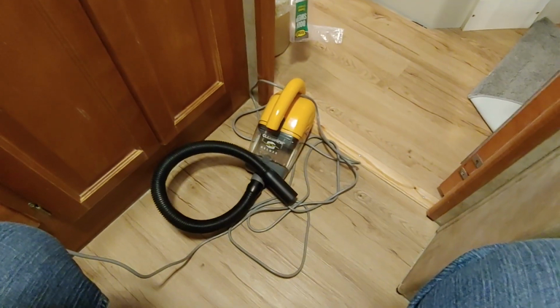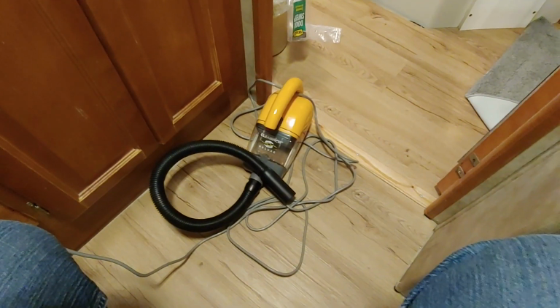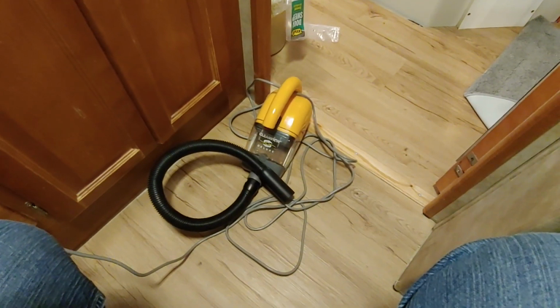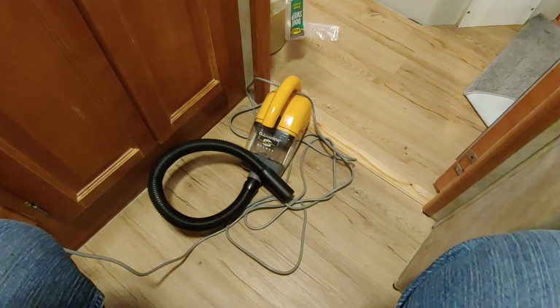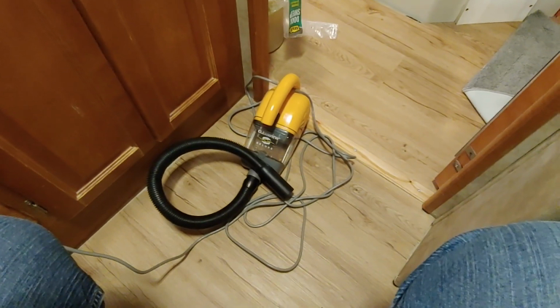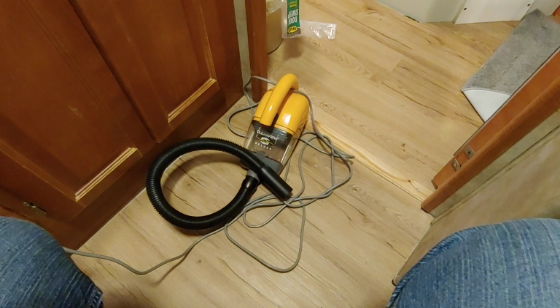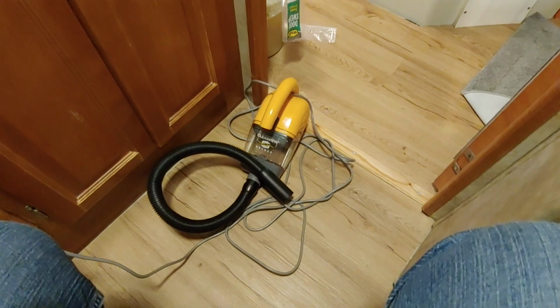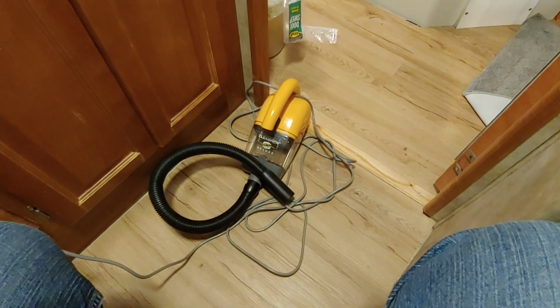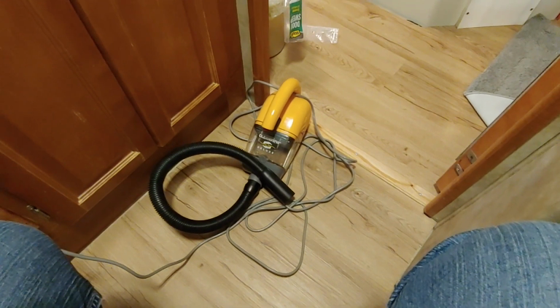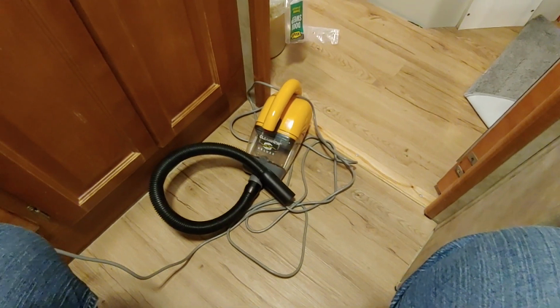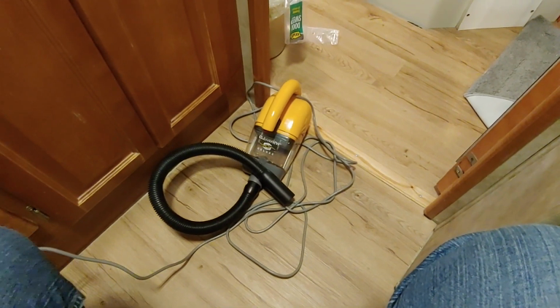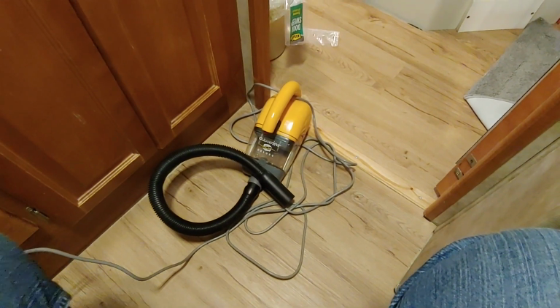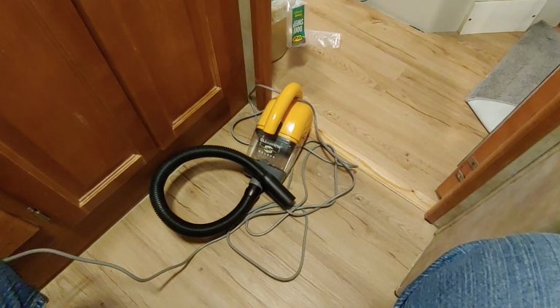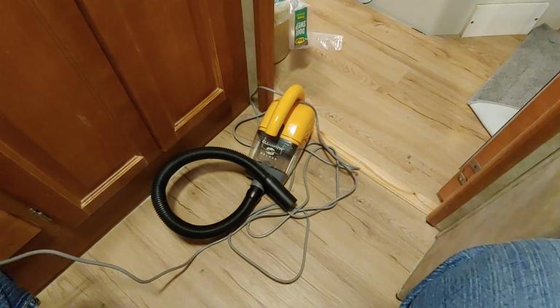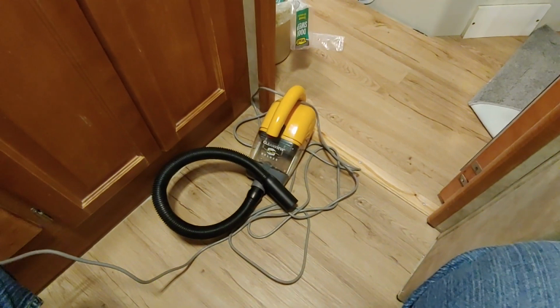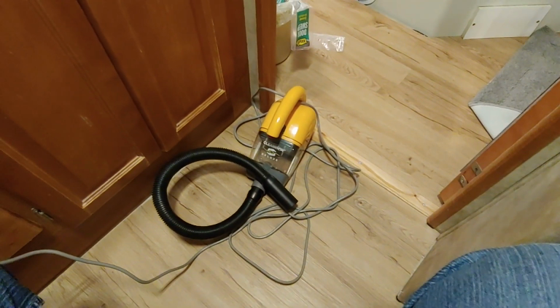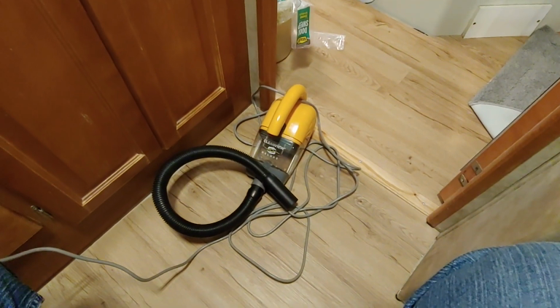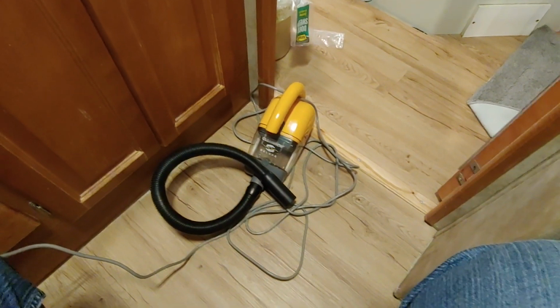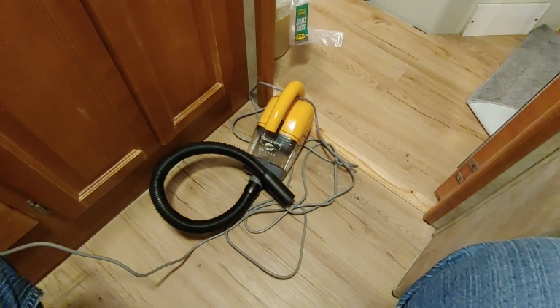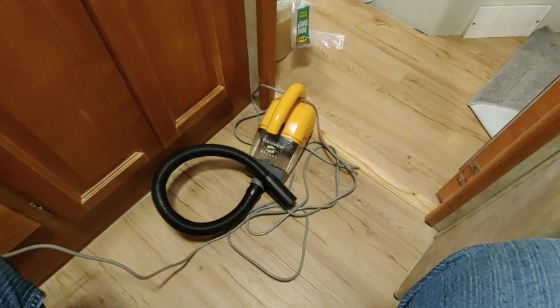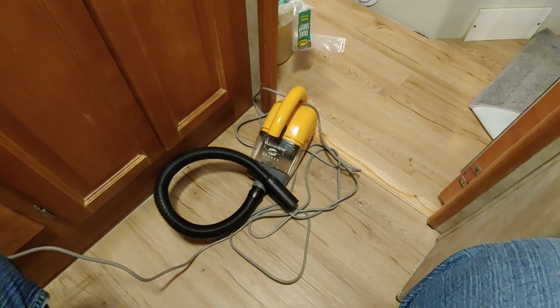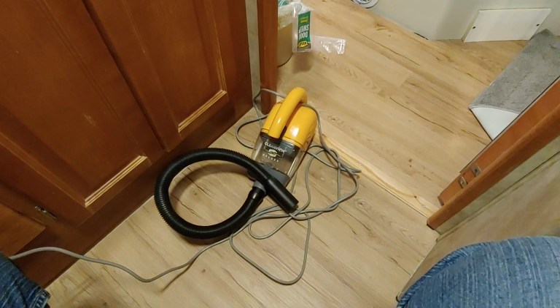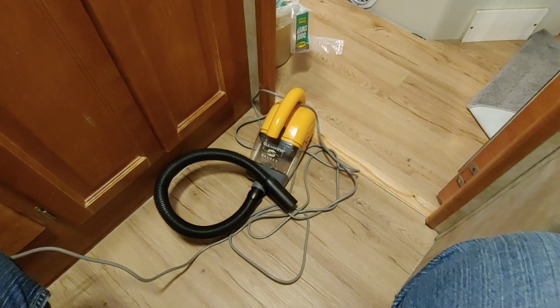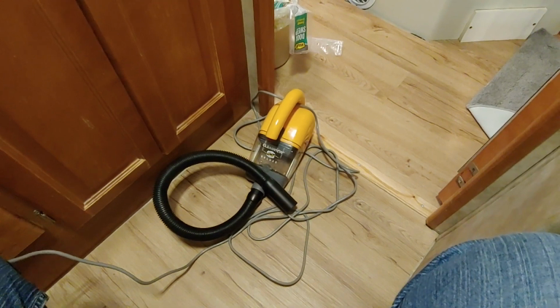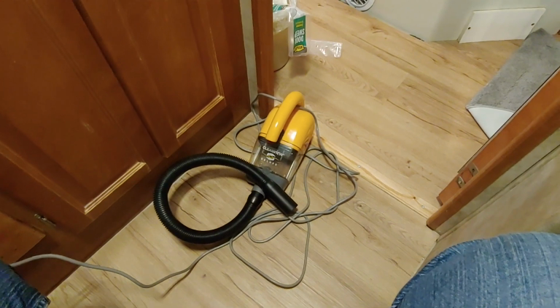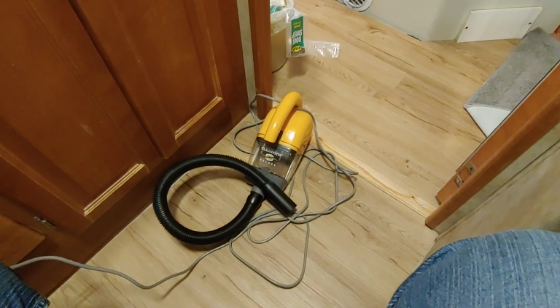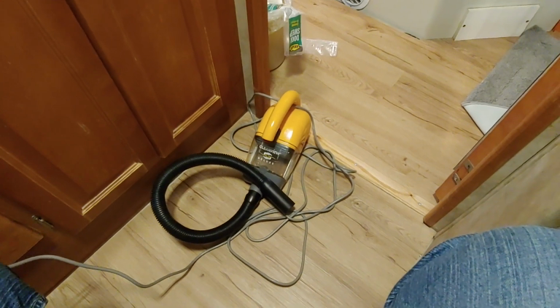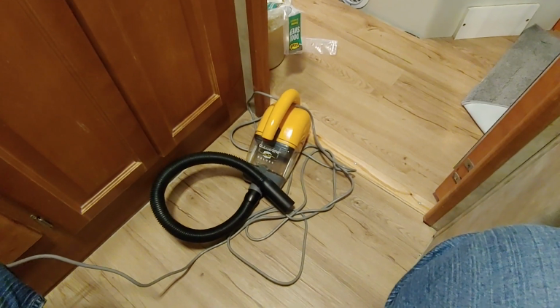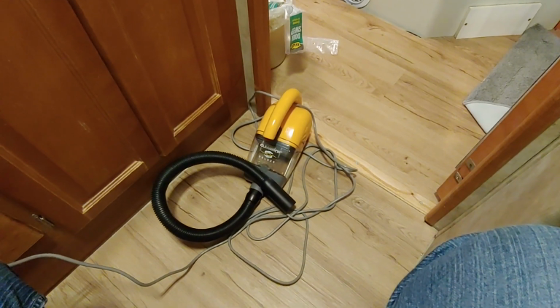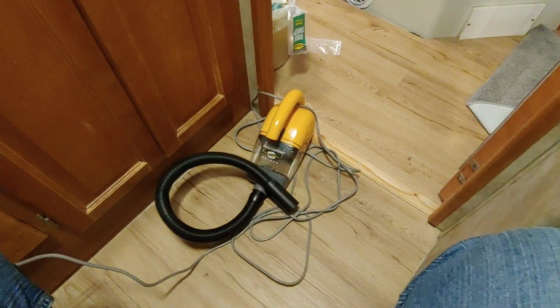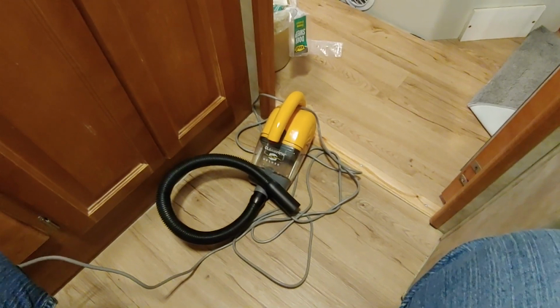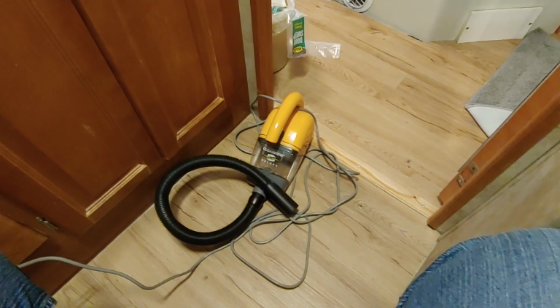My trusty vacuum cleaner — I am constantly using that to clean up any bit of sawdust when I work on projects. It just saves a lot of grief in the long run to have a clean work site.